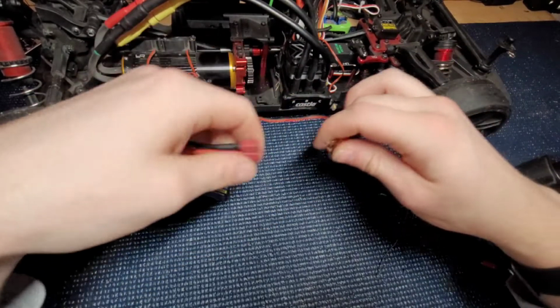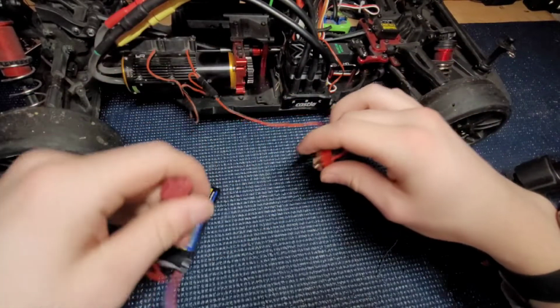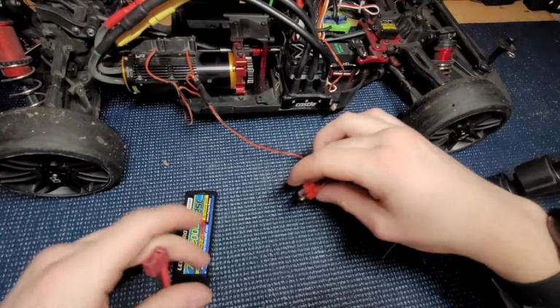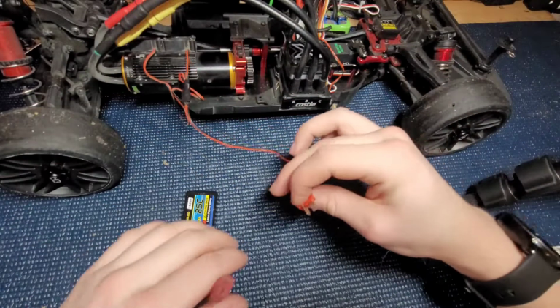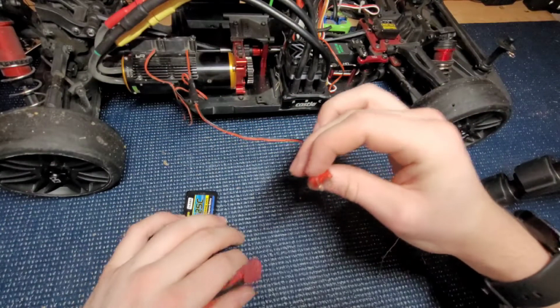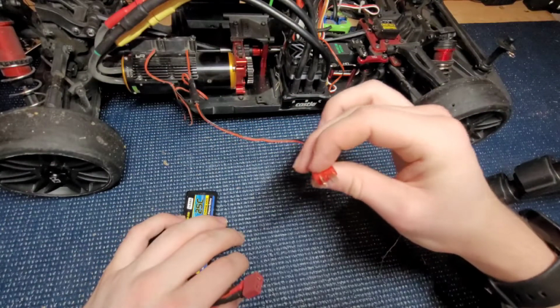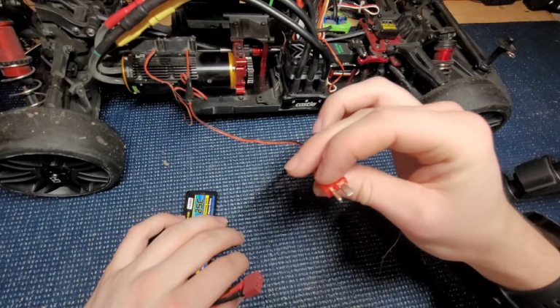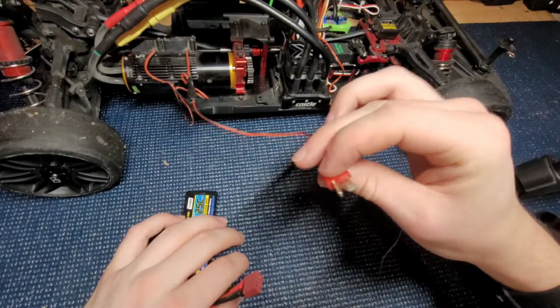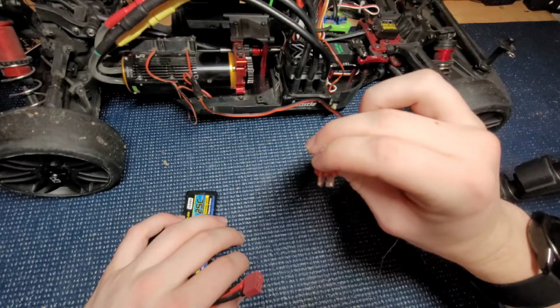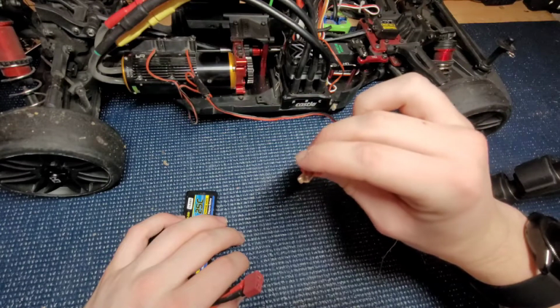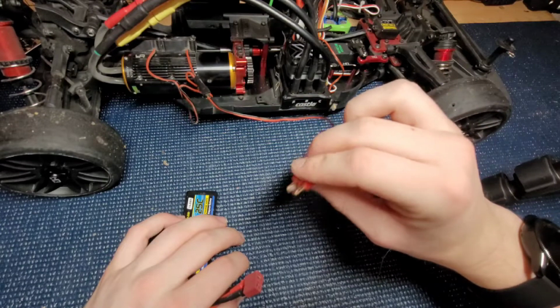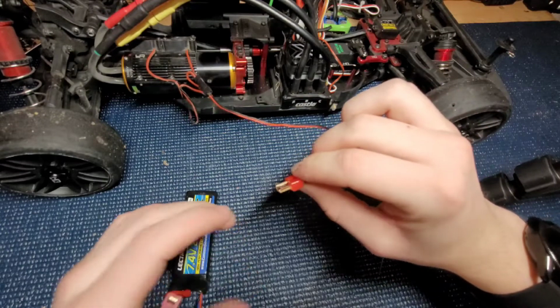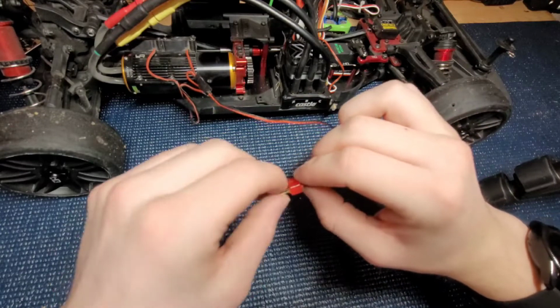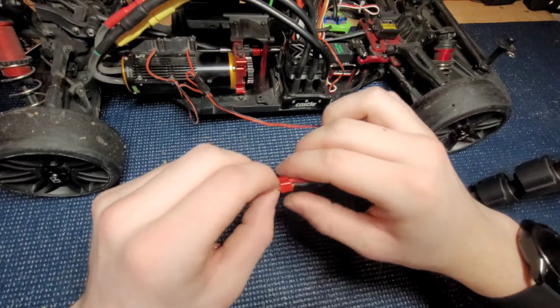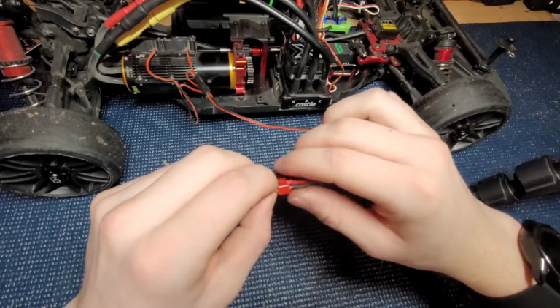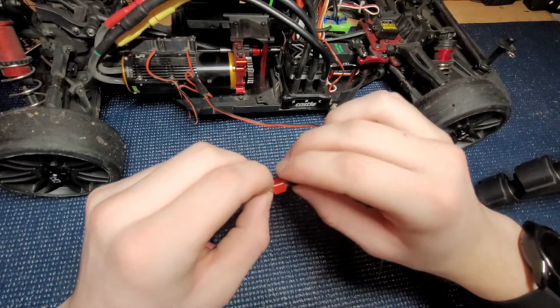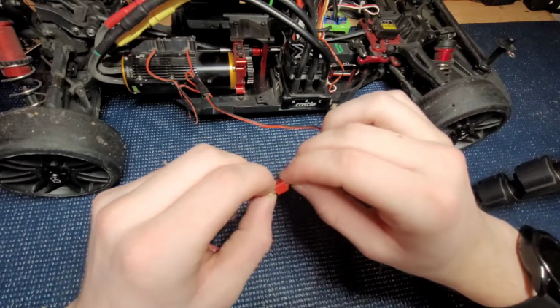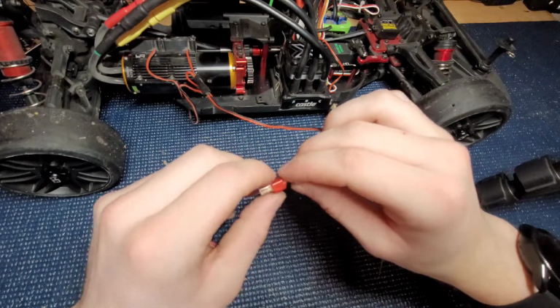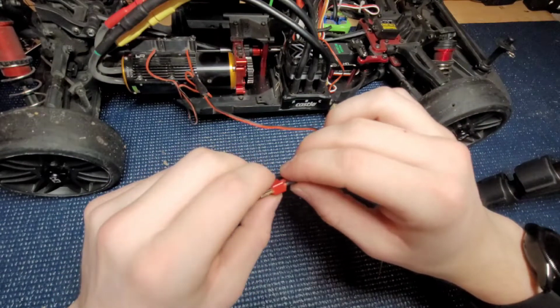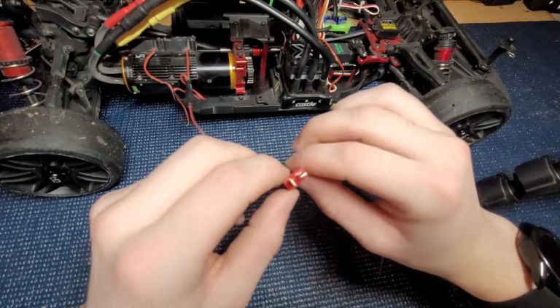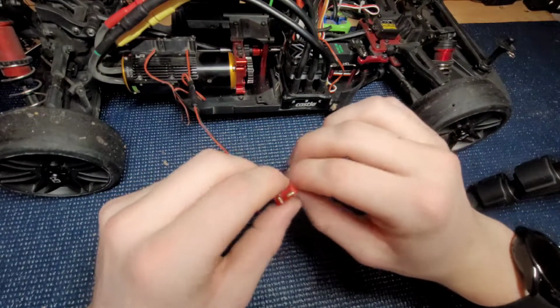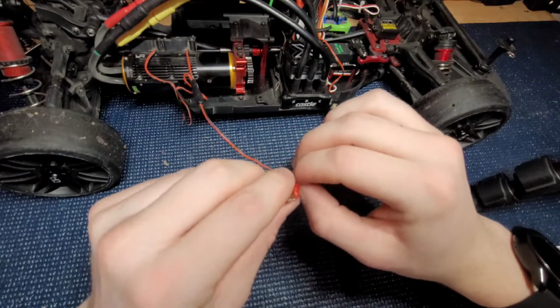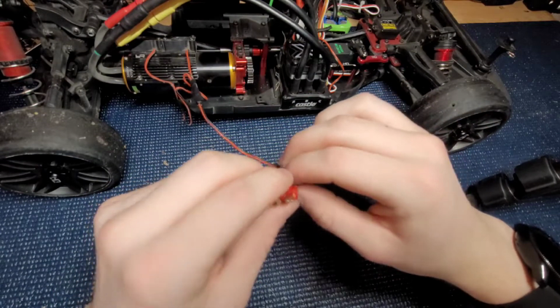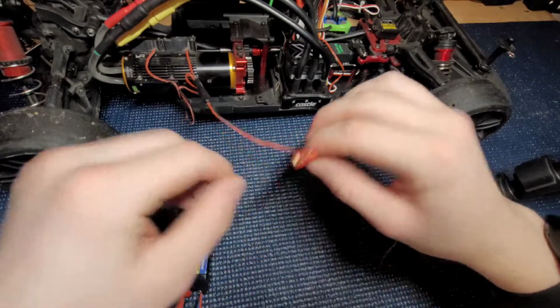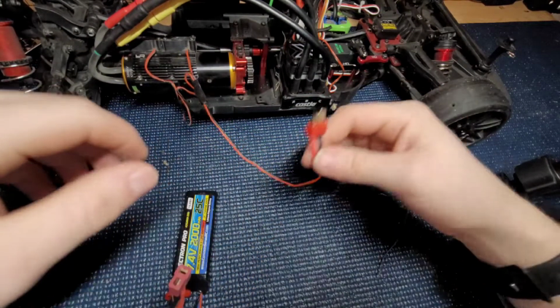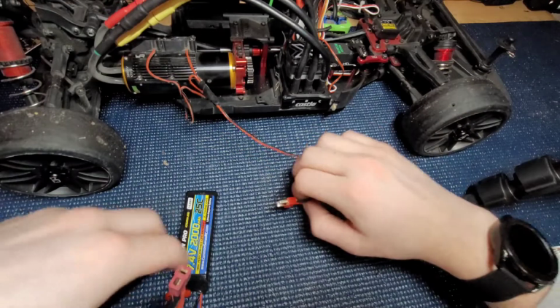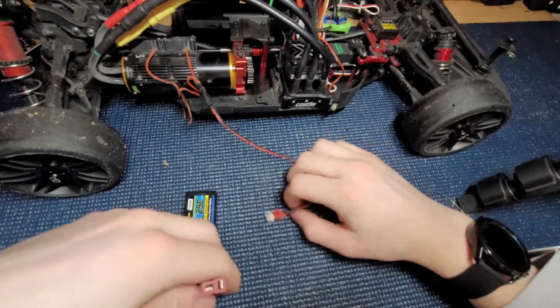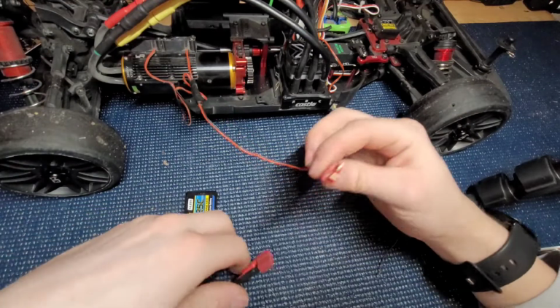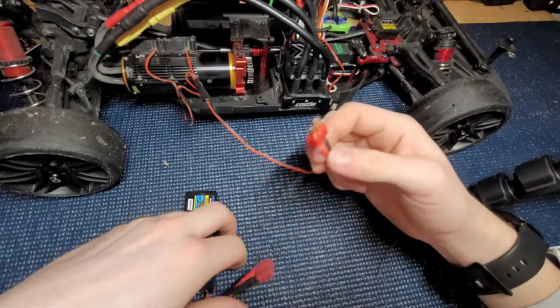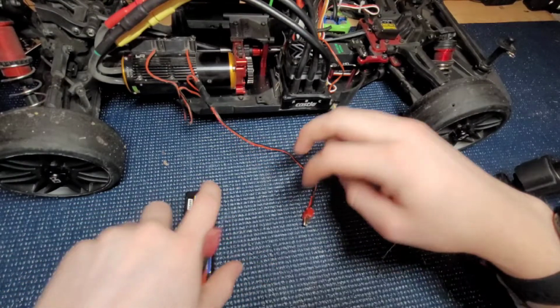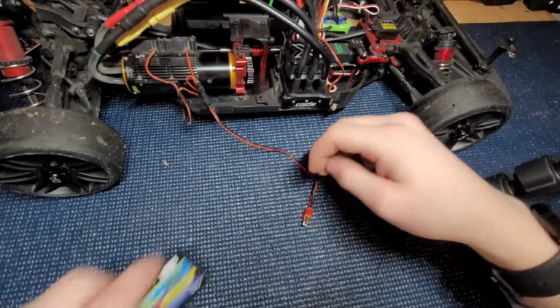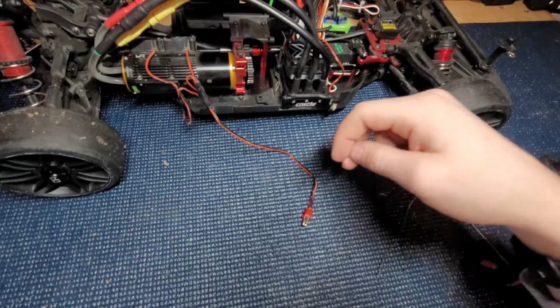I'm not going to plug it all the way in because it's kind of difficult to get on and off right now, since I haven't really used this plug before. It'll get worn in eventually.